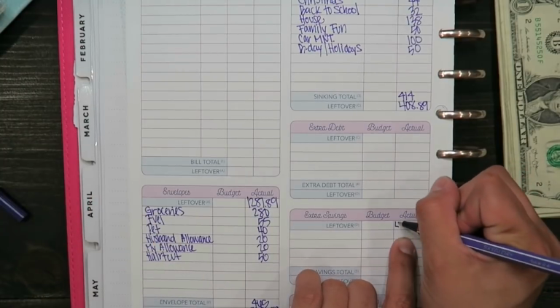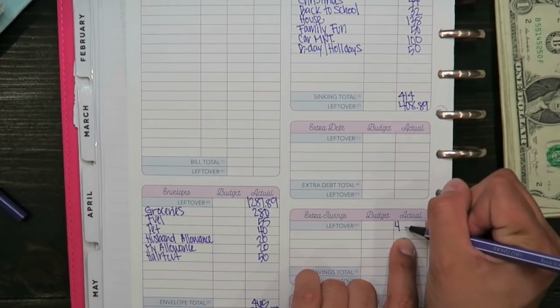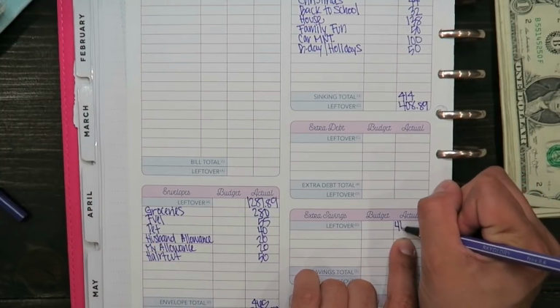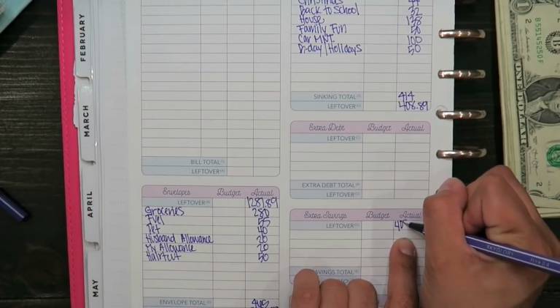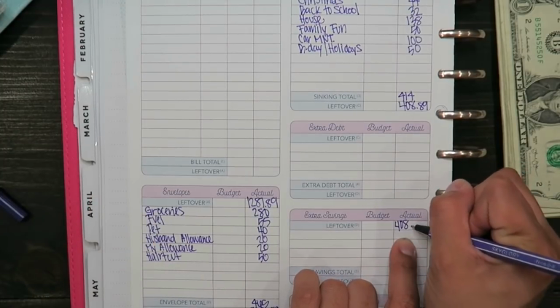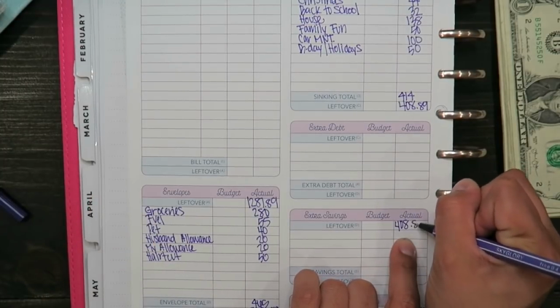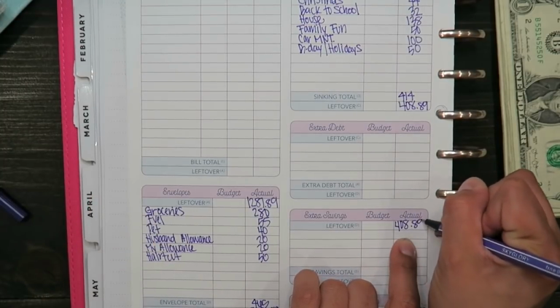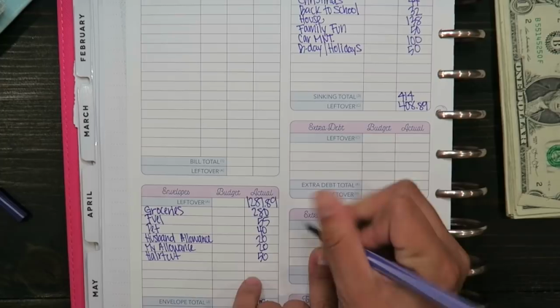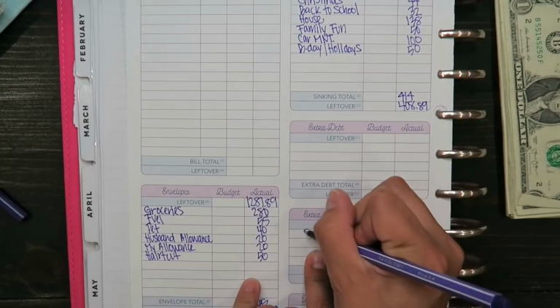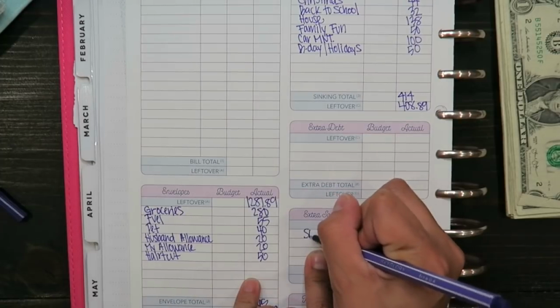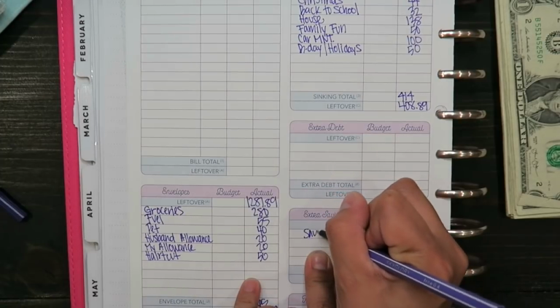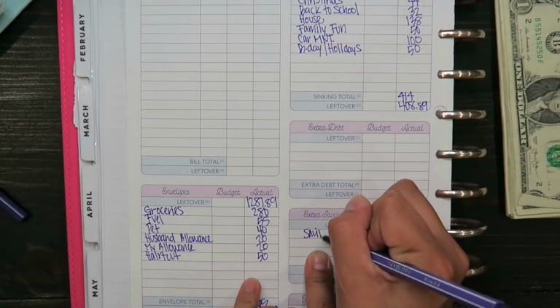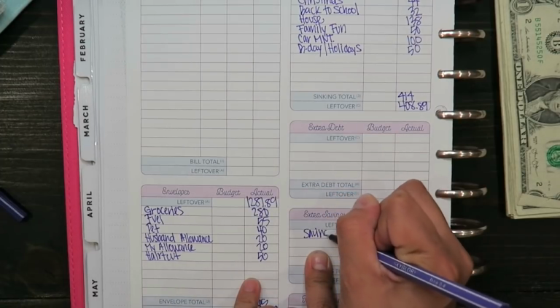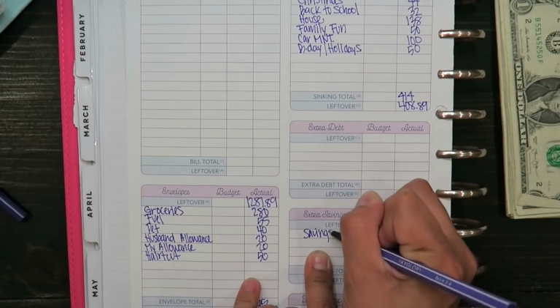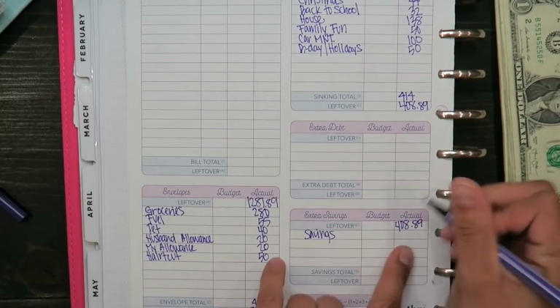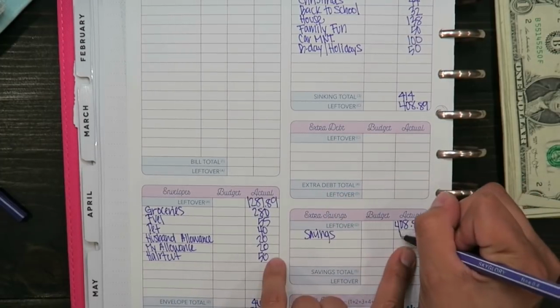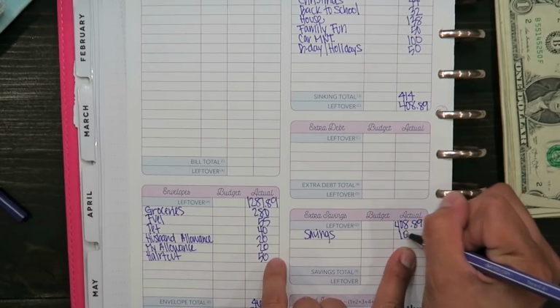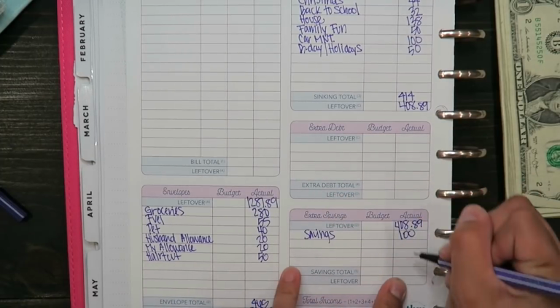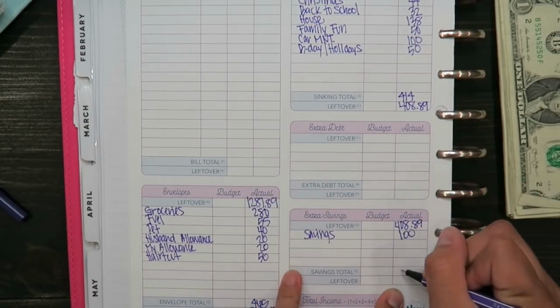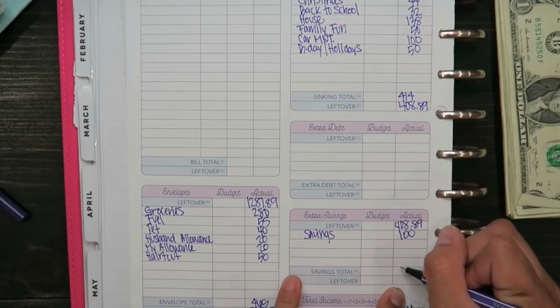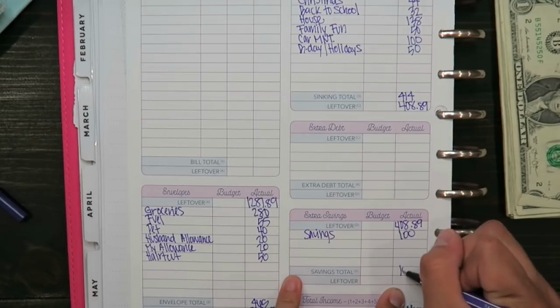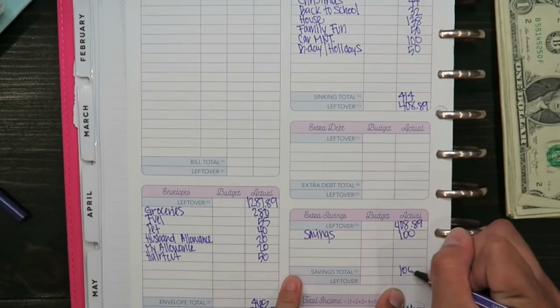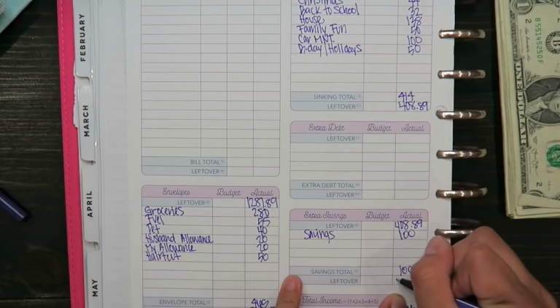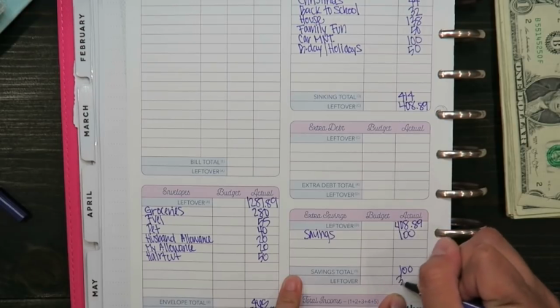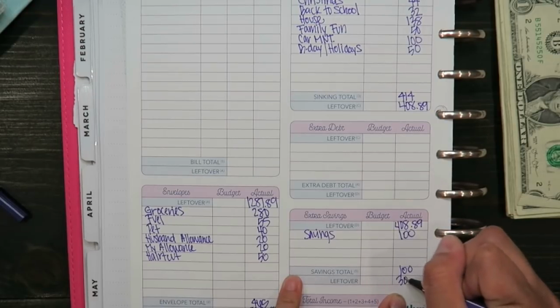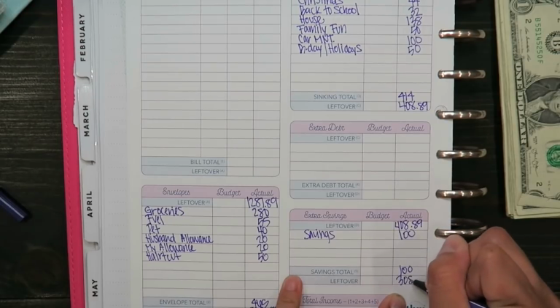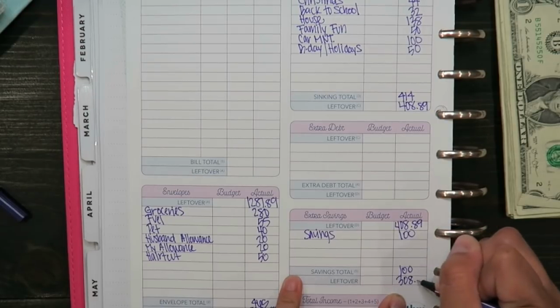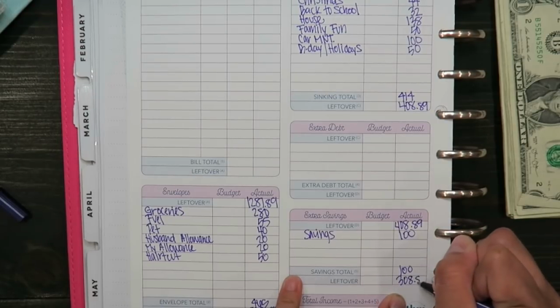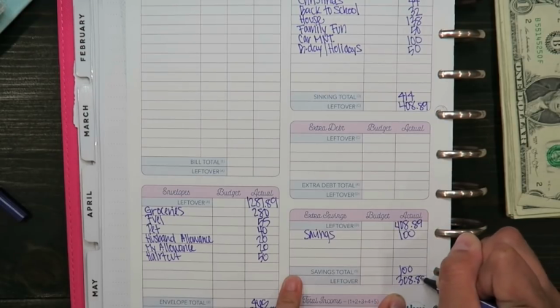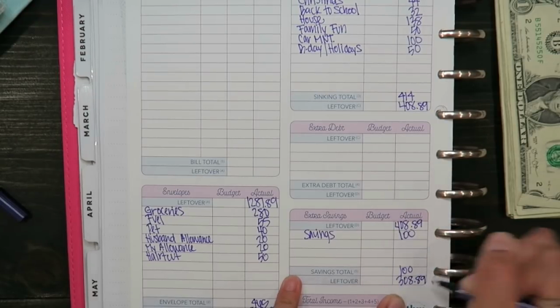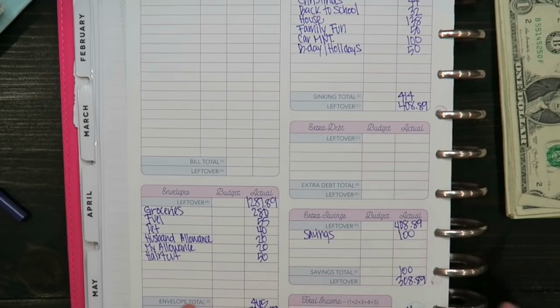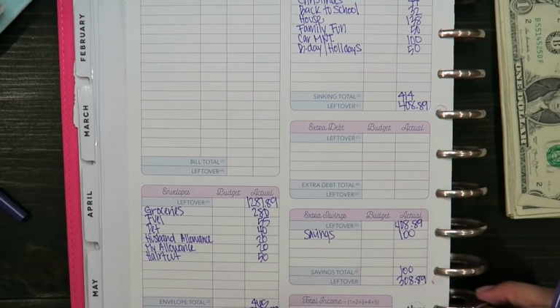Out of that $408.89, I always put $100 into savings, which brings my total to $308.89. Now on to the fun part — the cash stuffing!